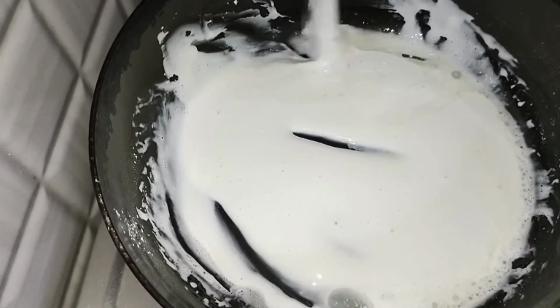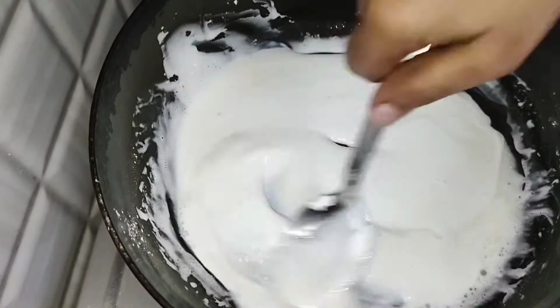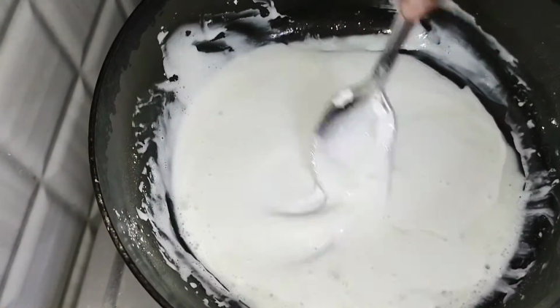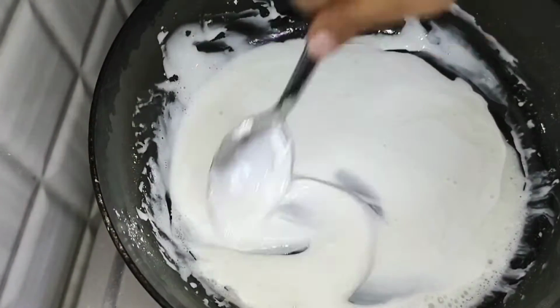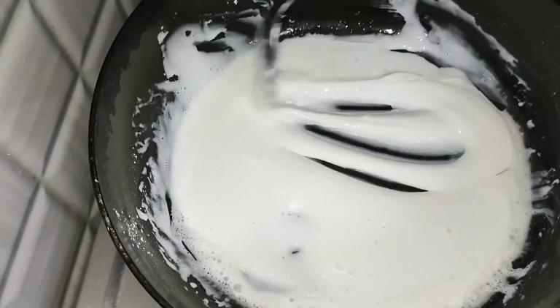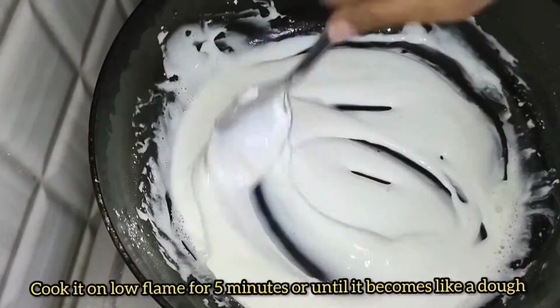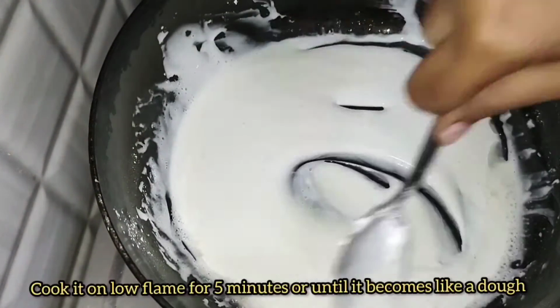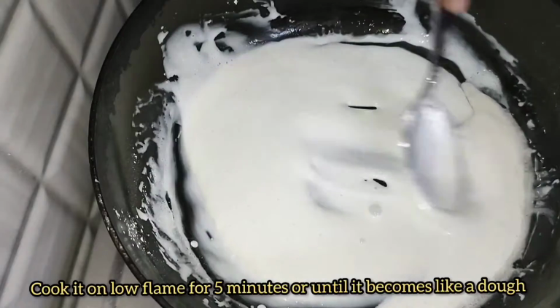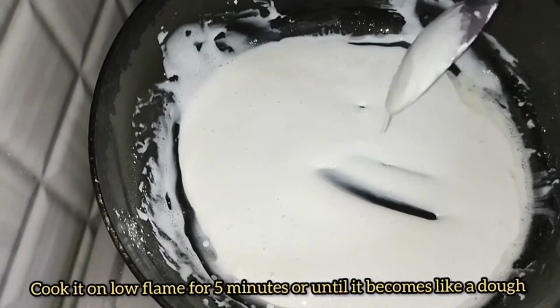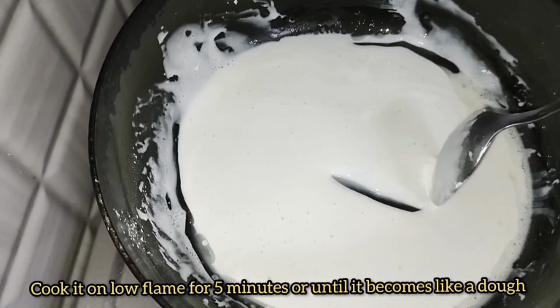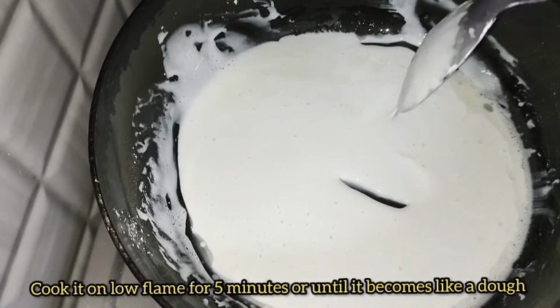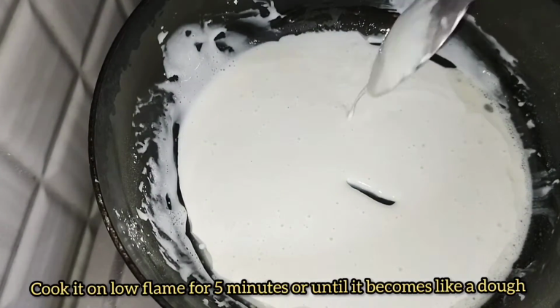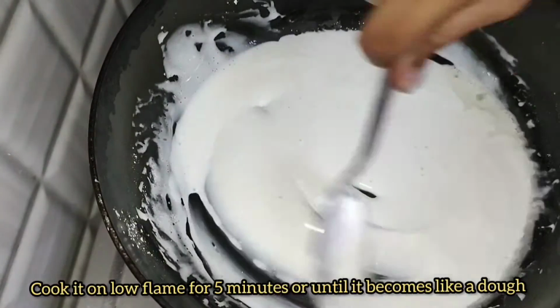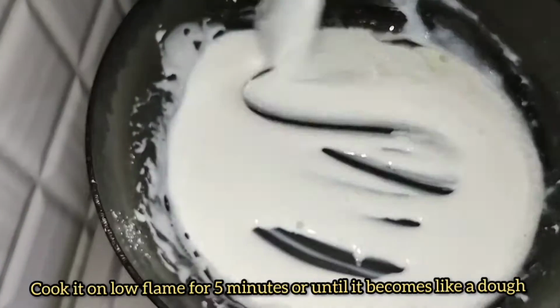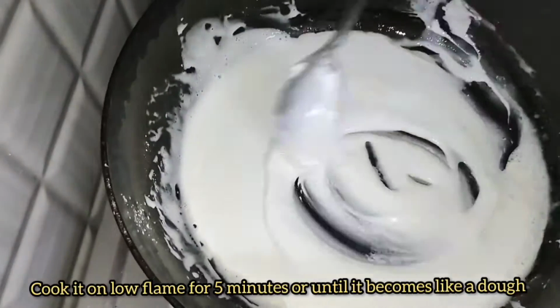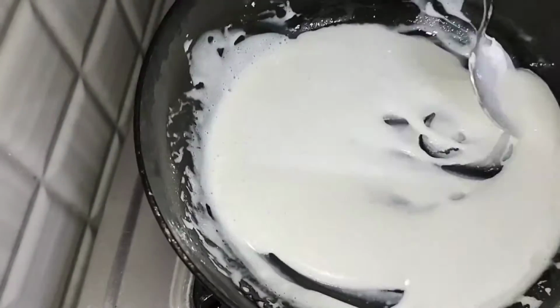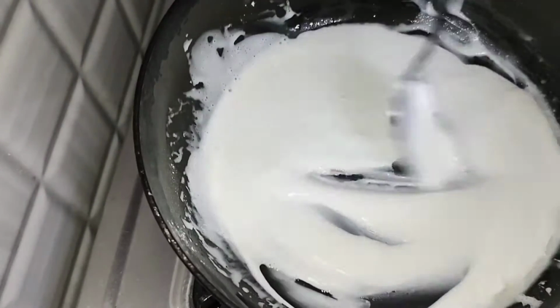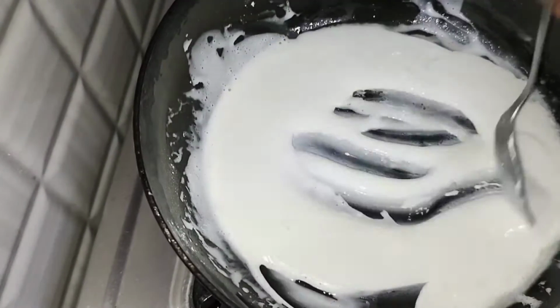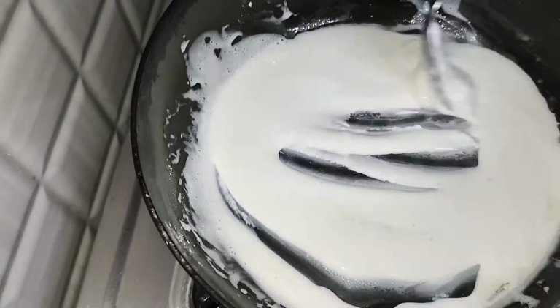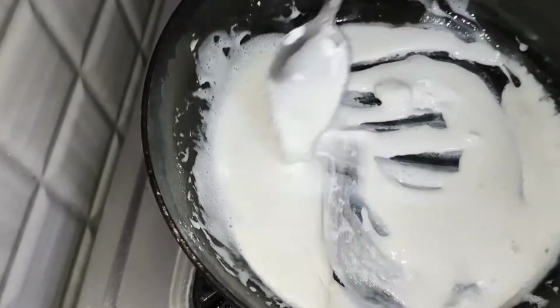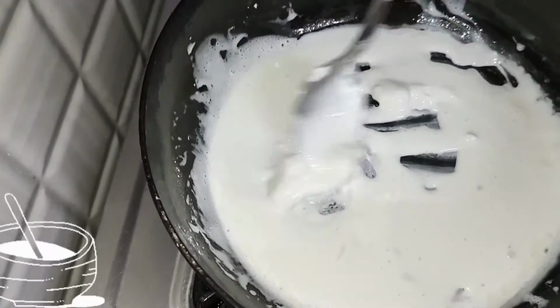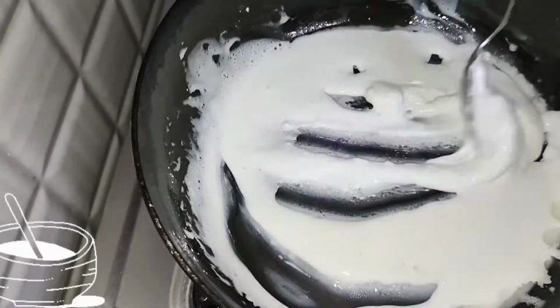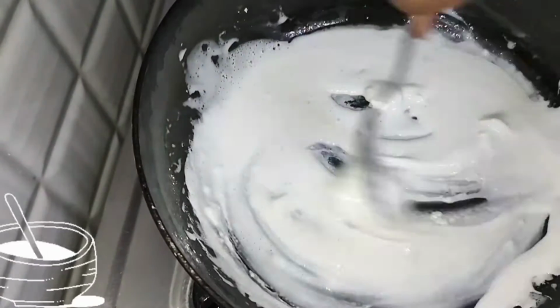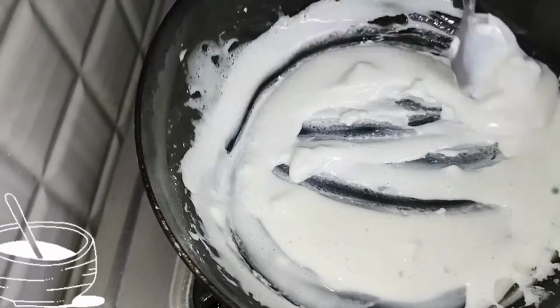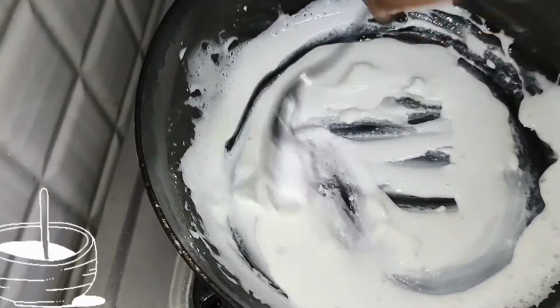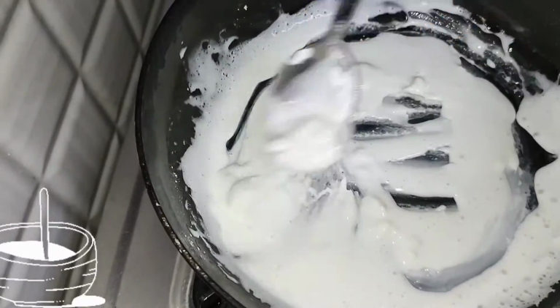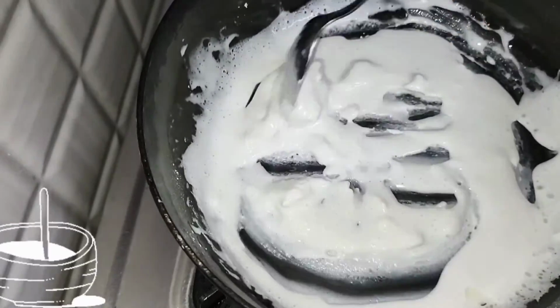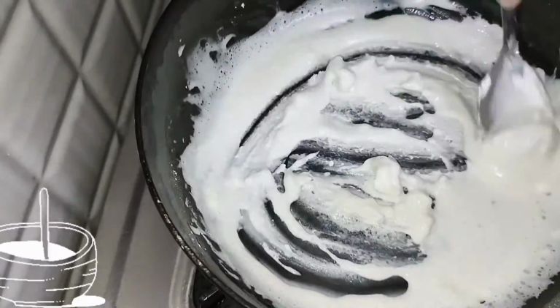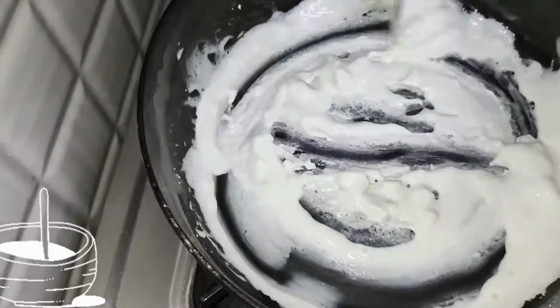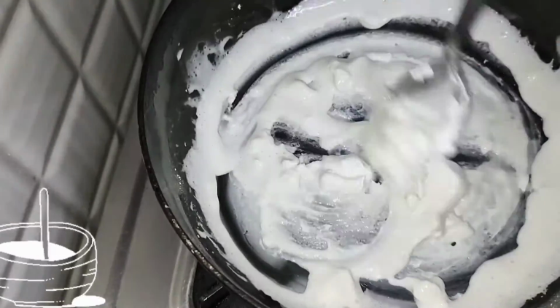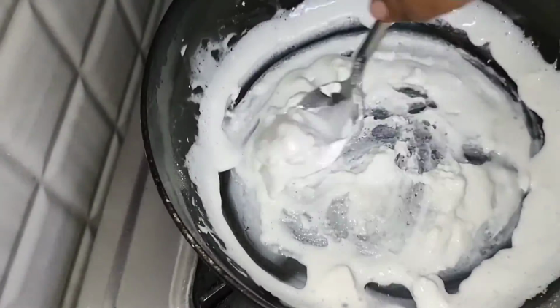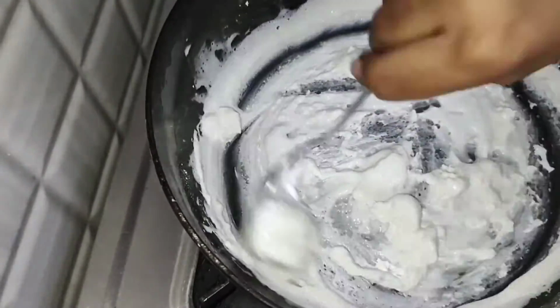It will be transparent. Cook it for 5 minutes on a low flame.